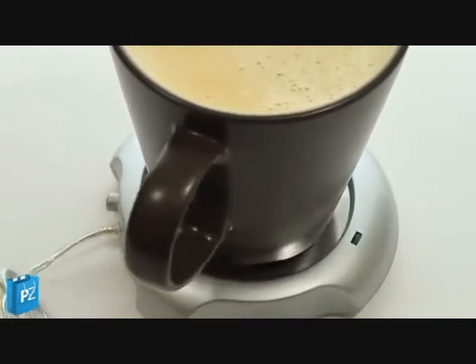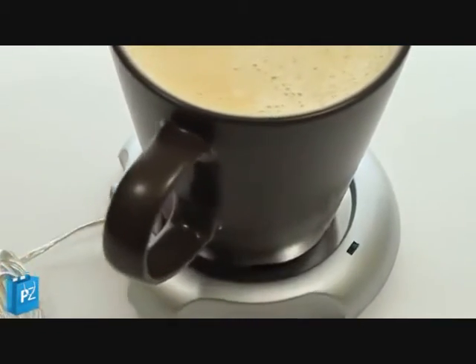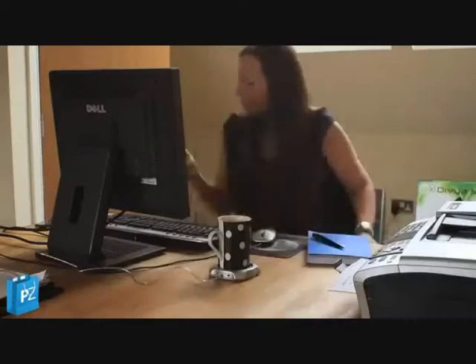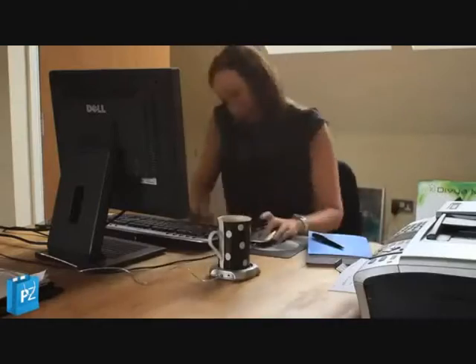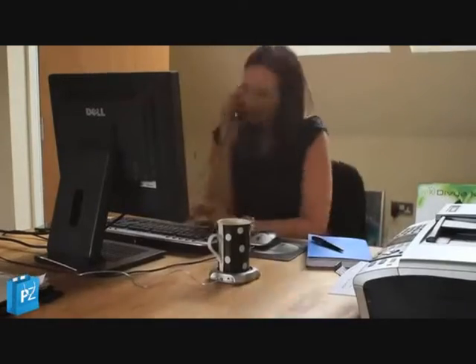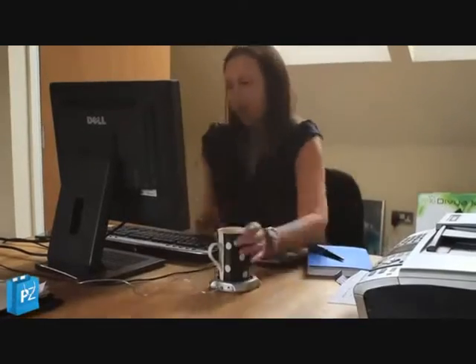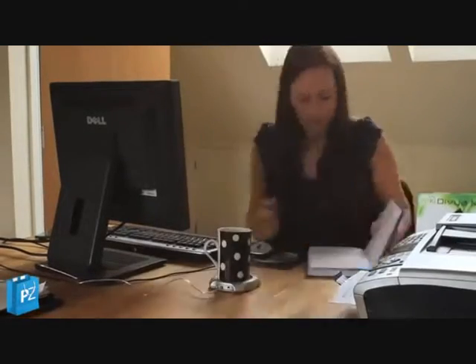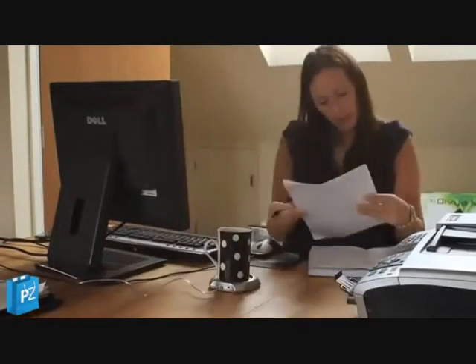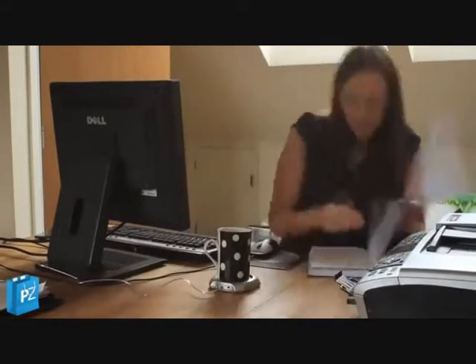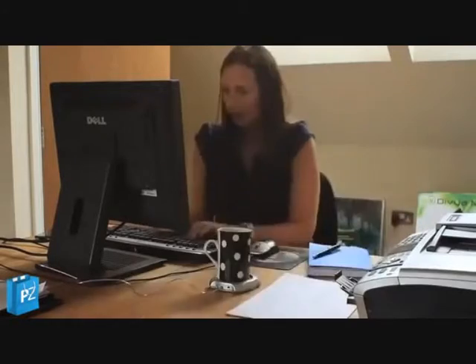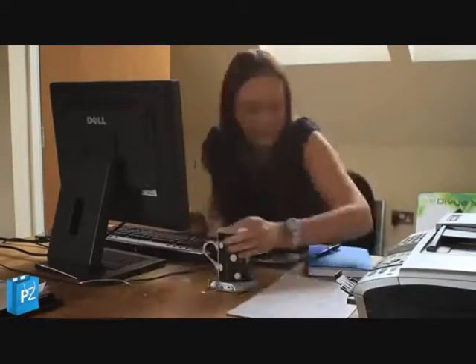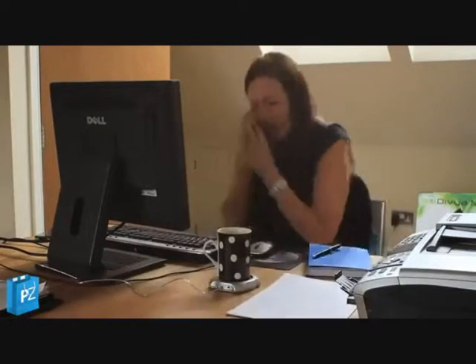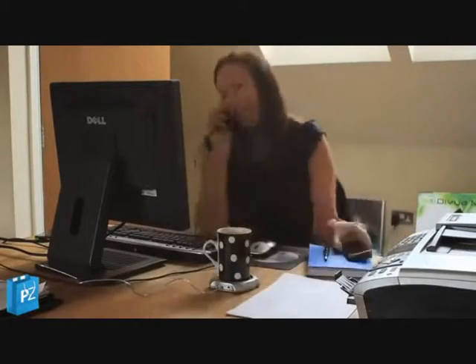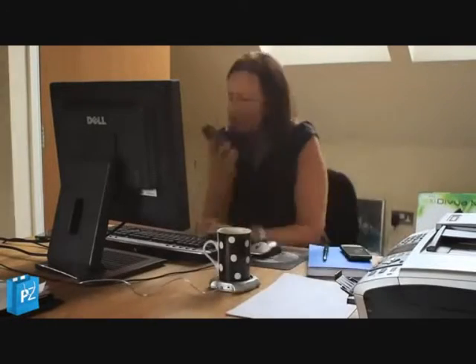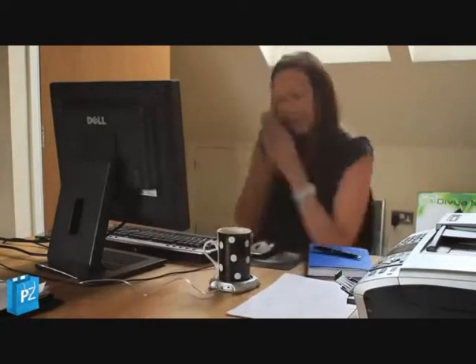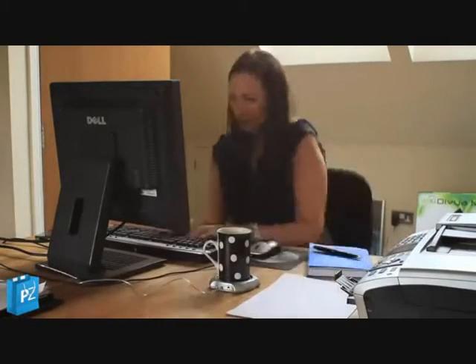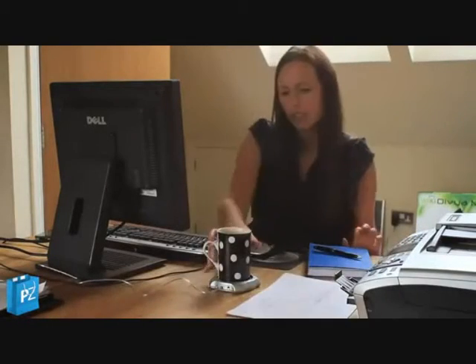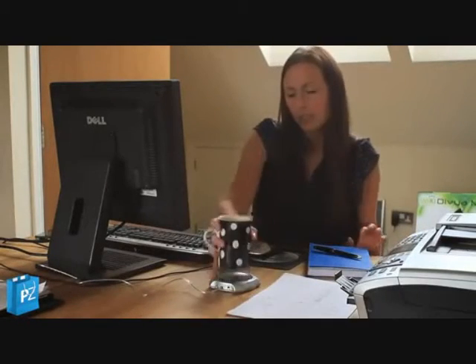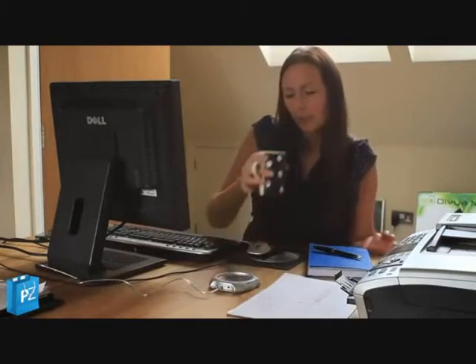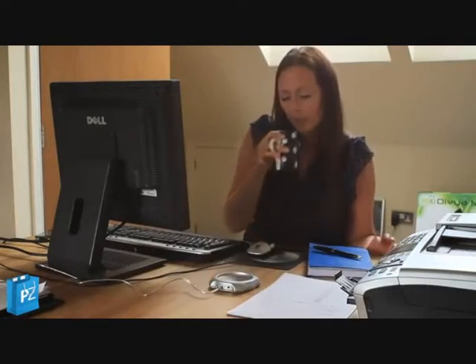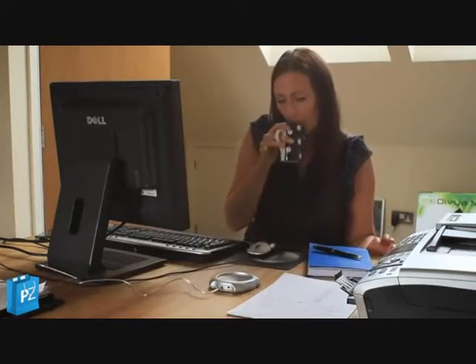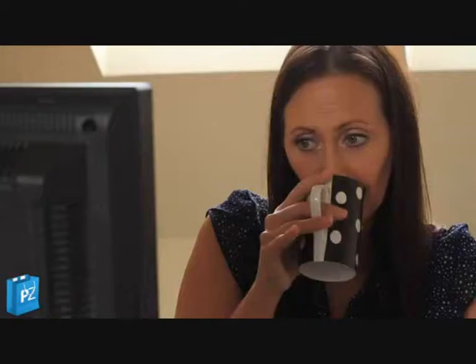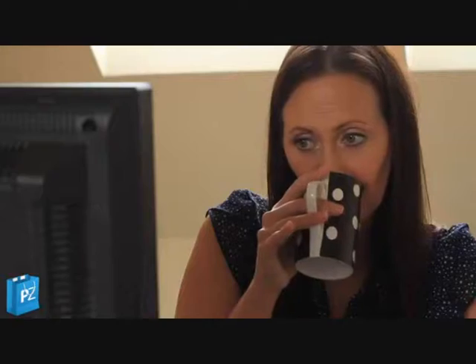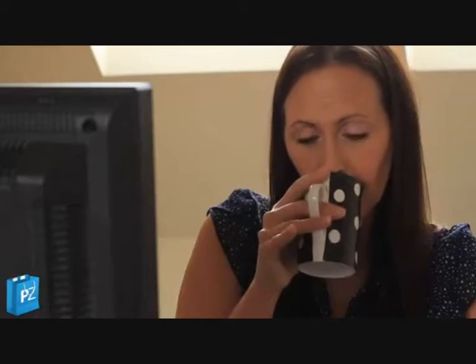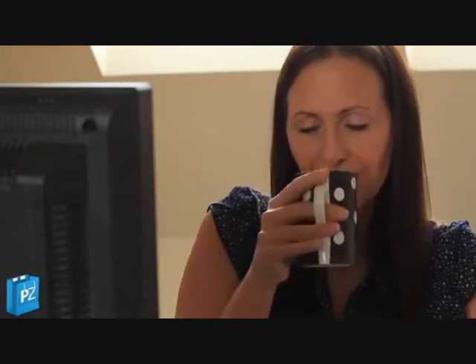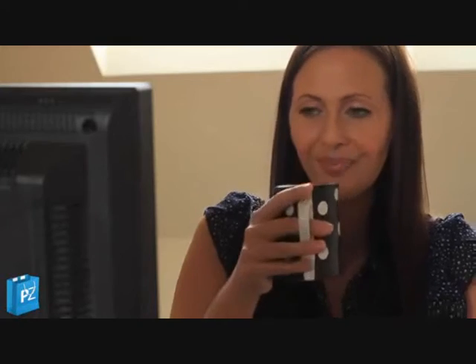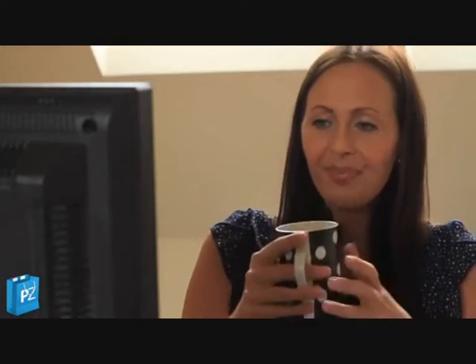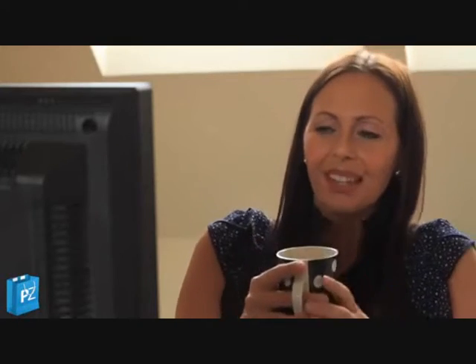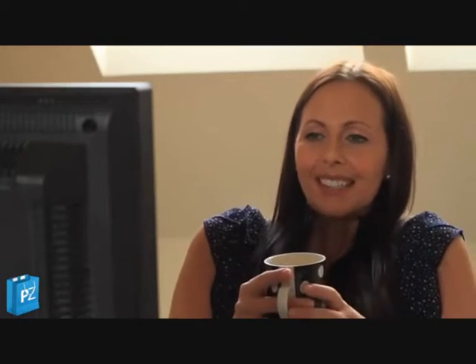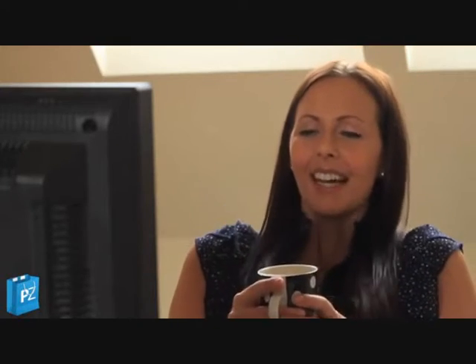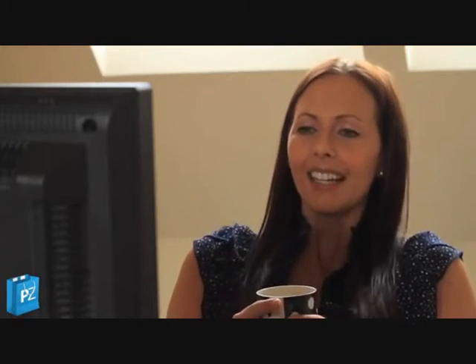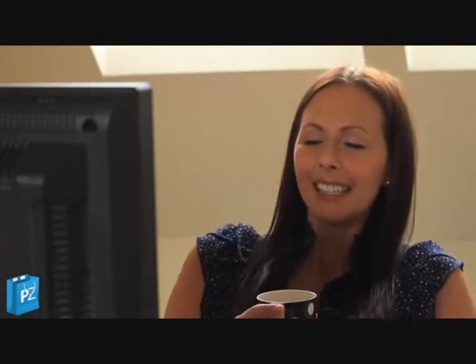So now you can avert all manner of minor disasters, like the superhuman workhorse that you are, and your cup of steaming refreshment will be at the optimum operating temperature for as long as you care to leave it.